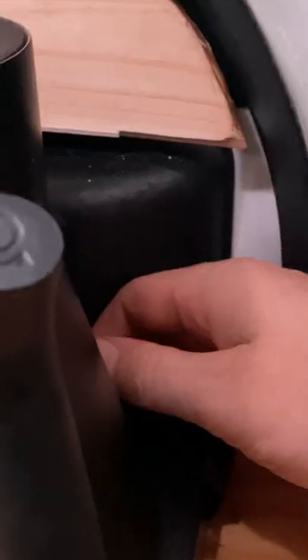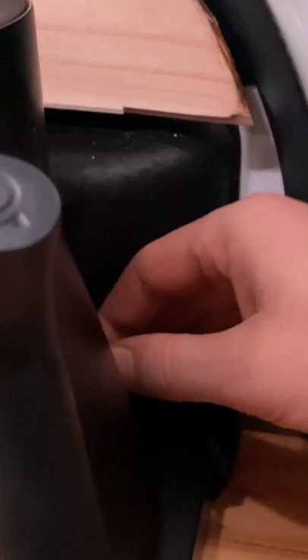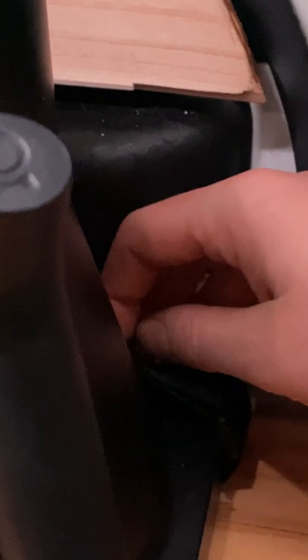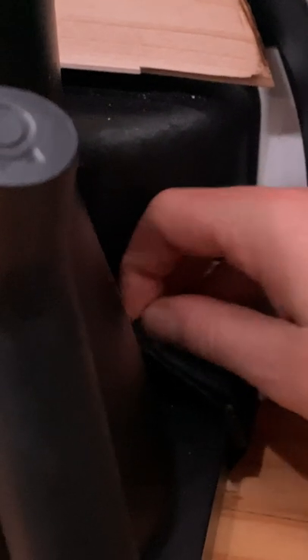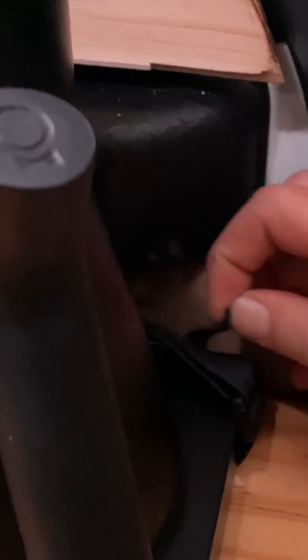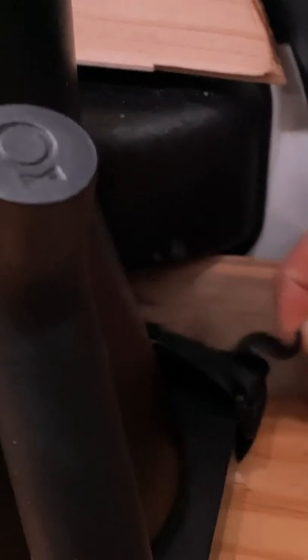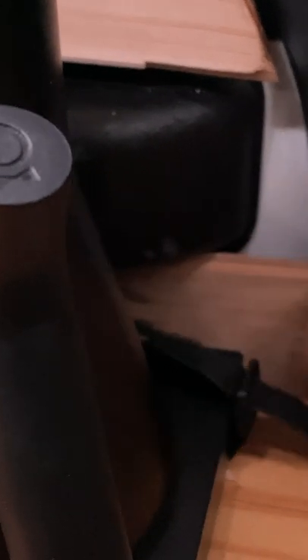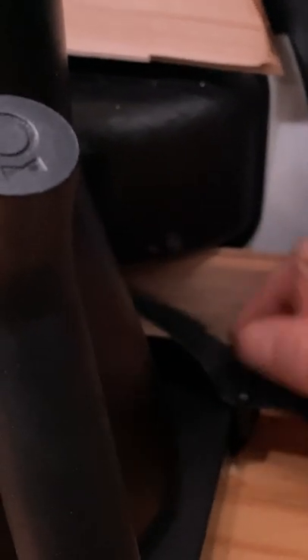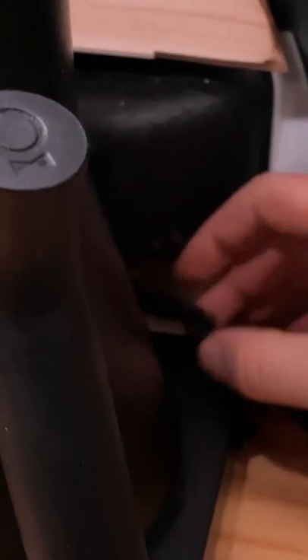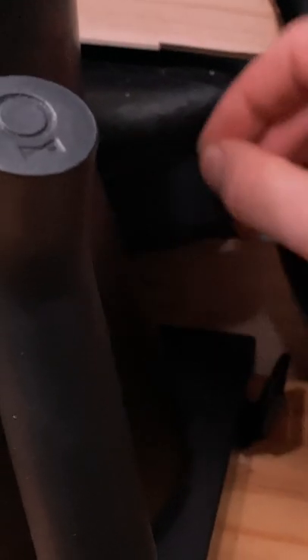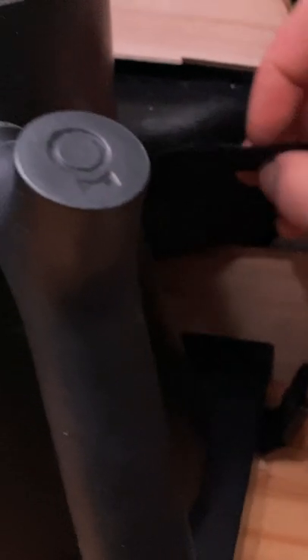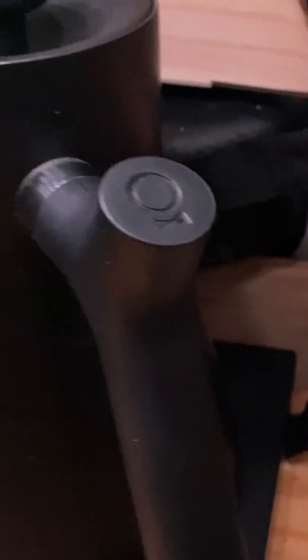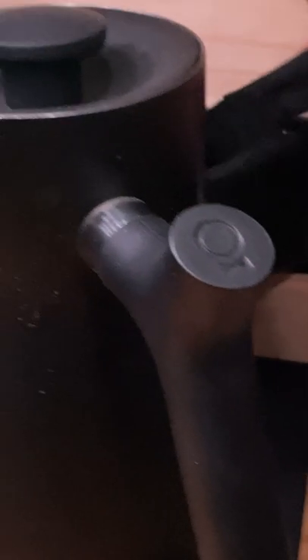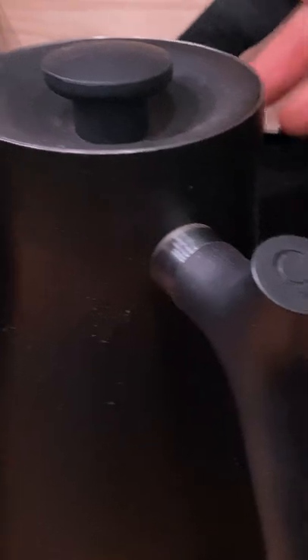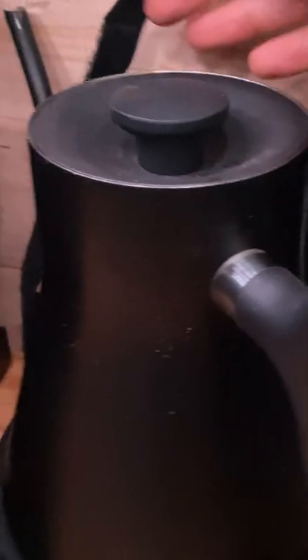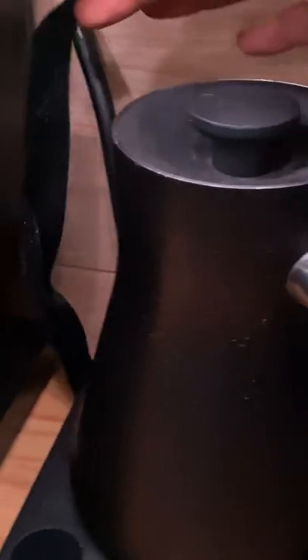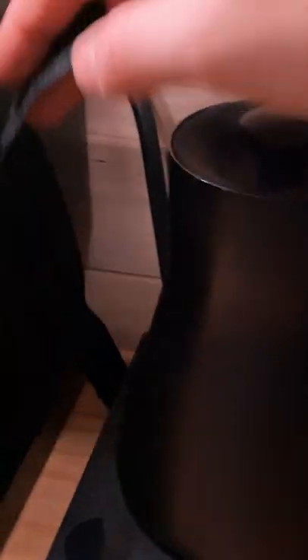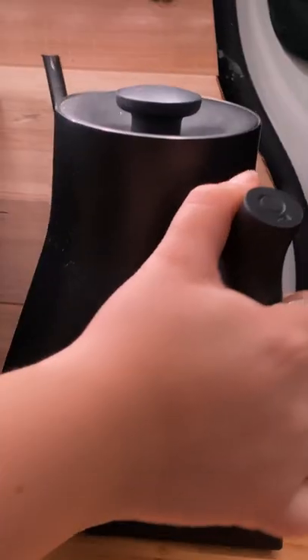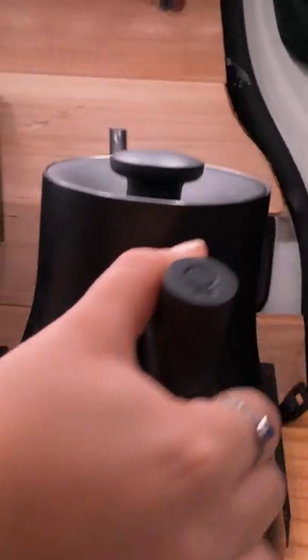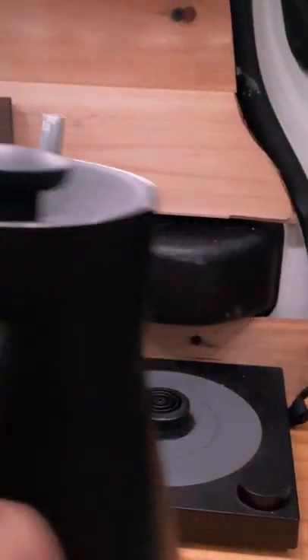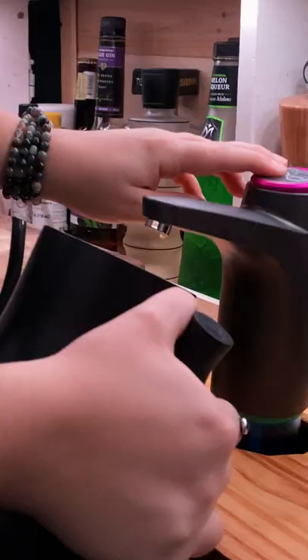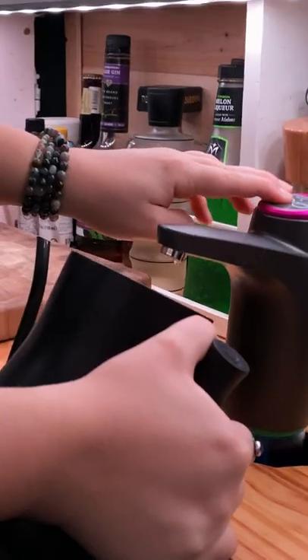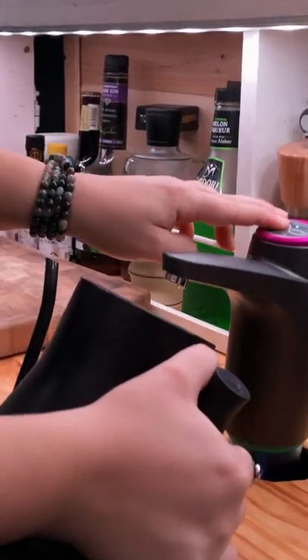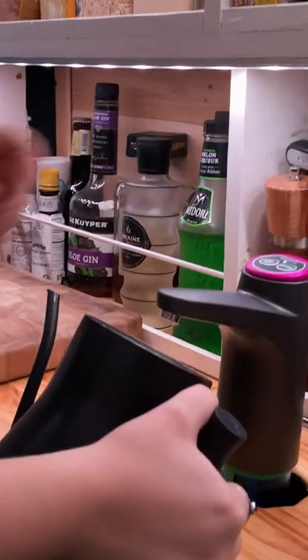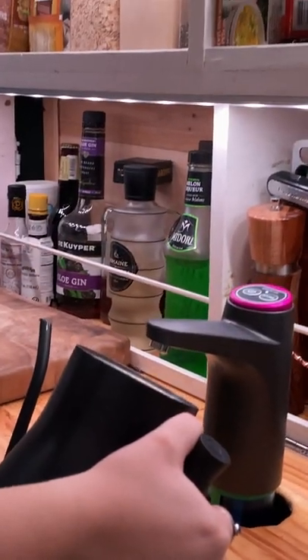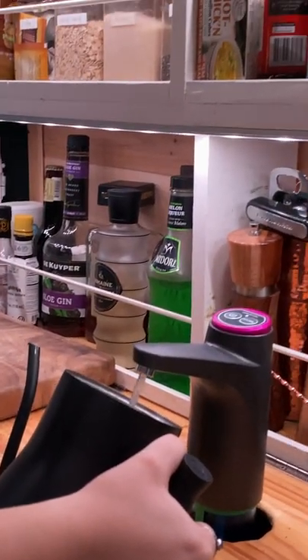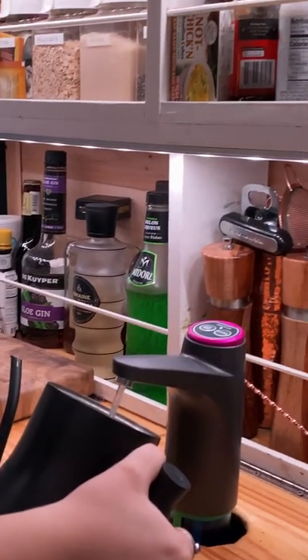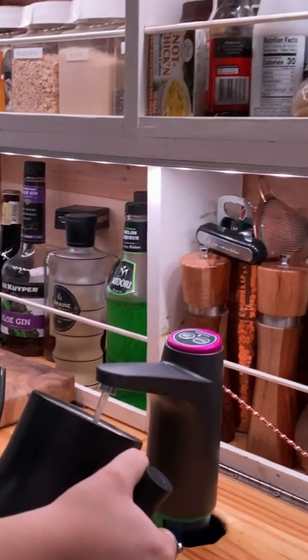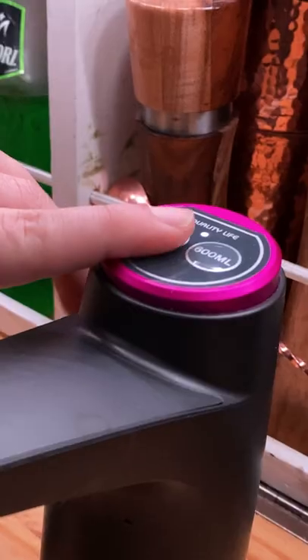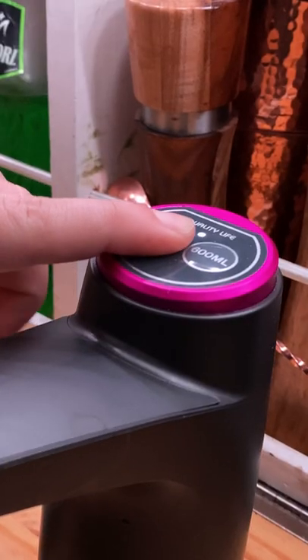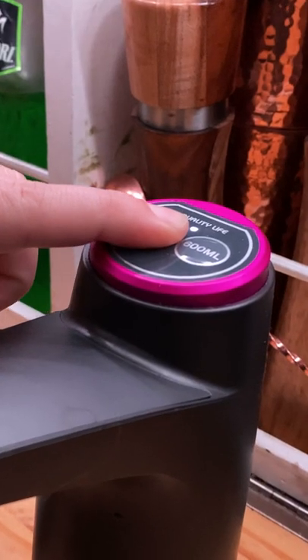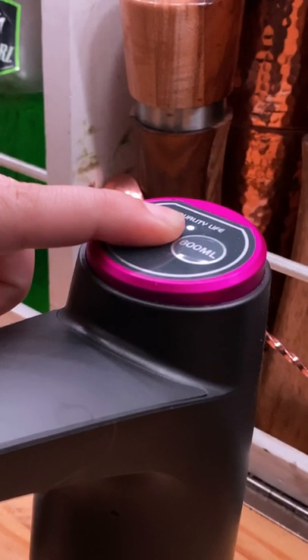First, we remove the Velcro strap which keeps the kettle secure to its base while we're driving. We fill the kettle with water from our 5-gallon tank using a rechargeable water pump.